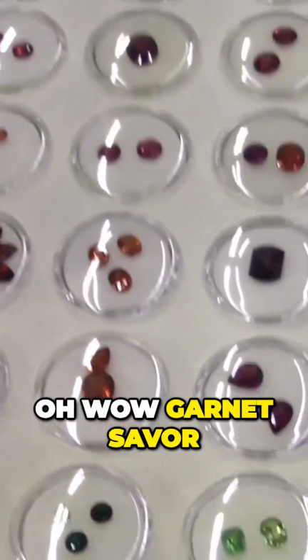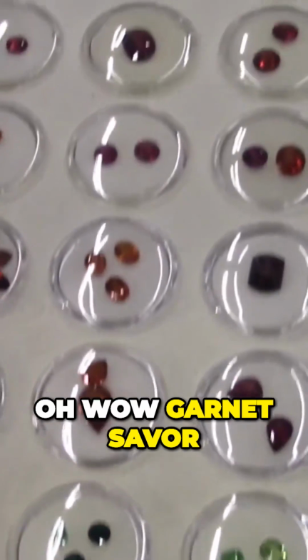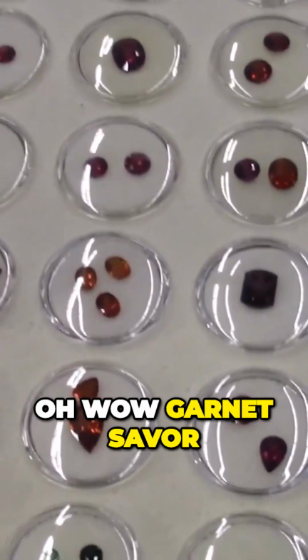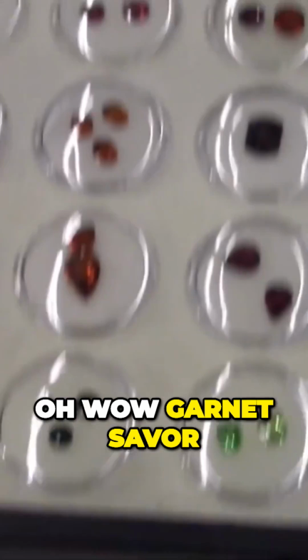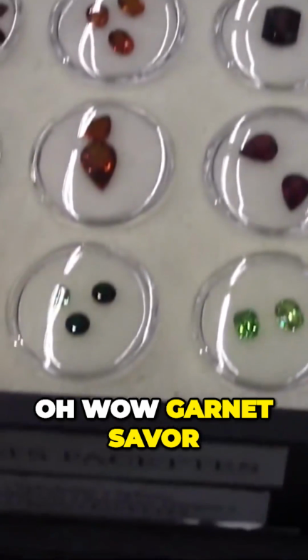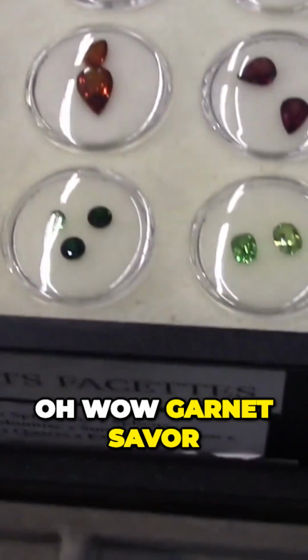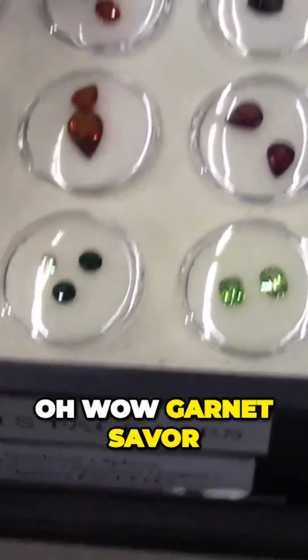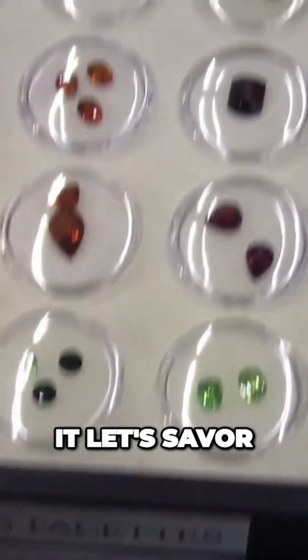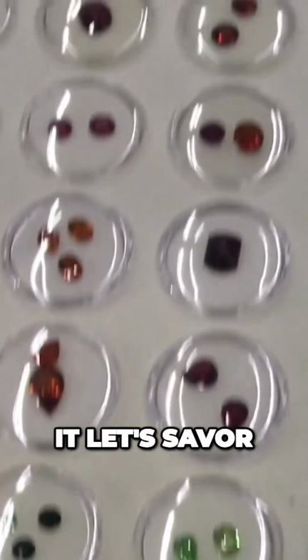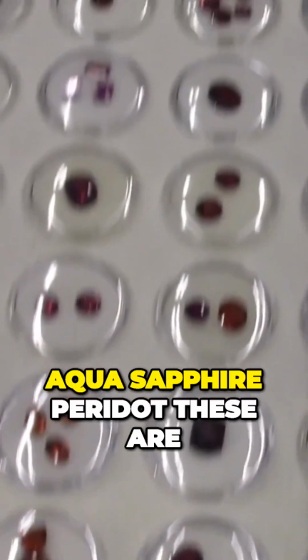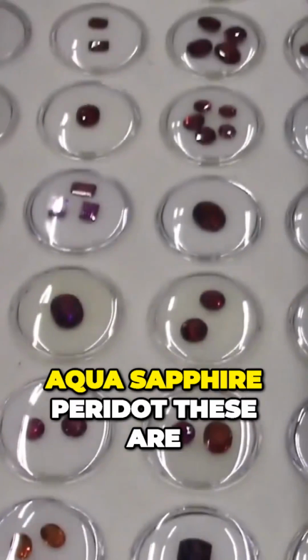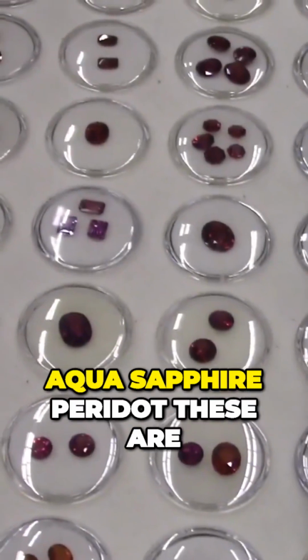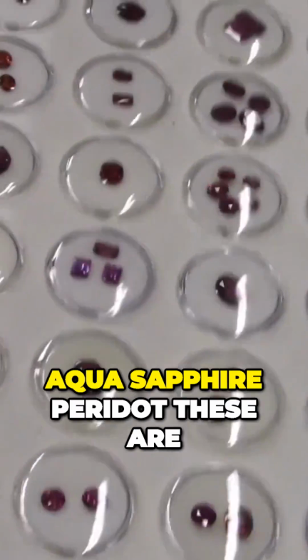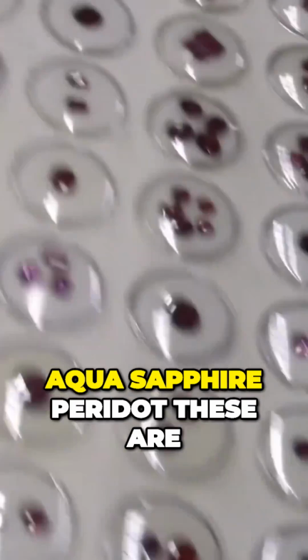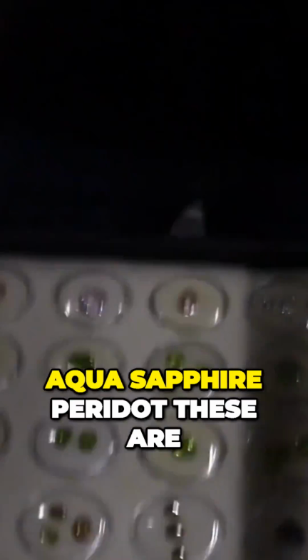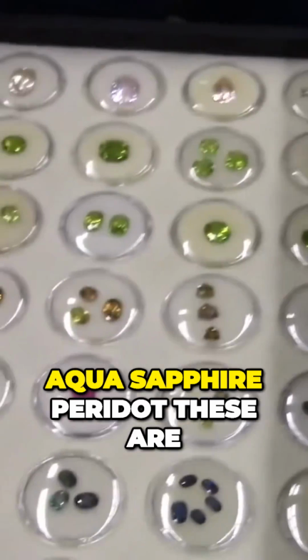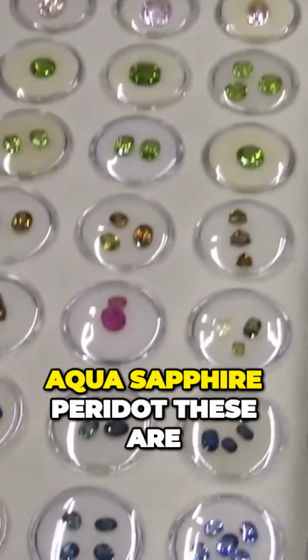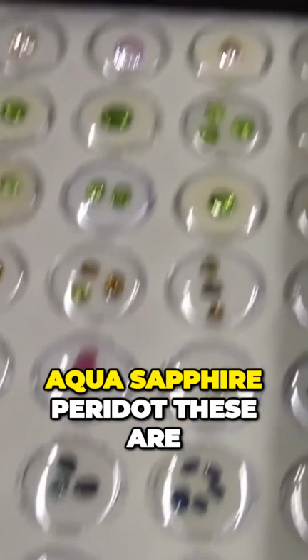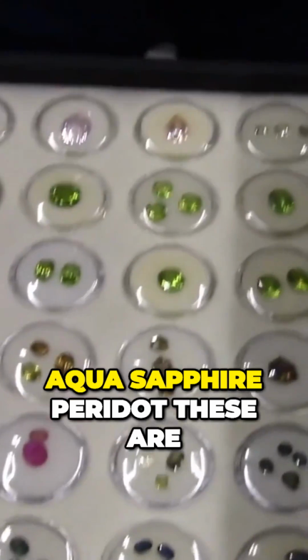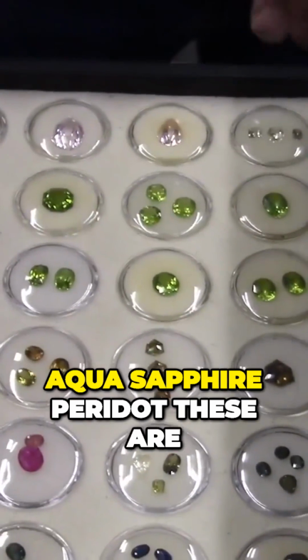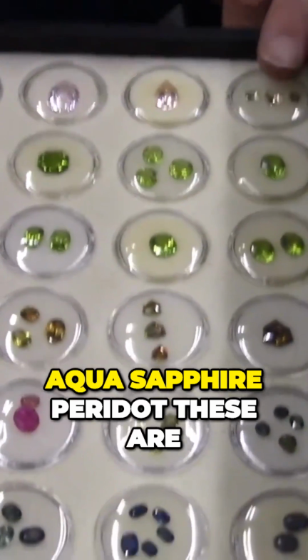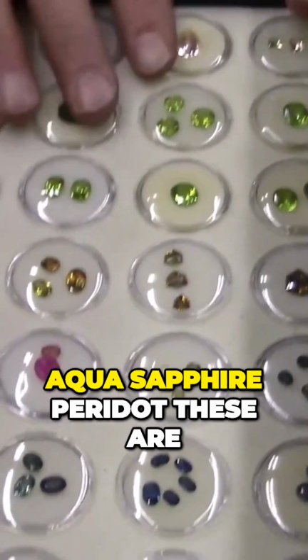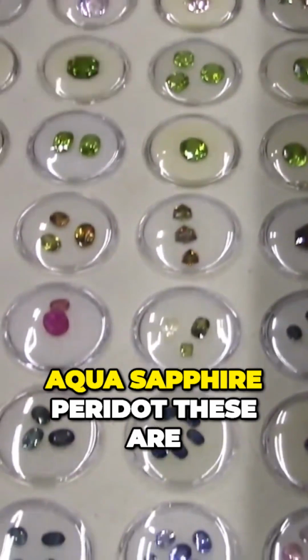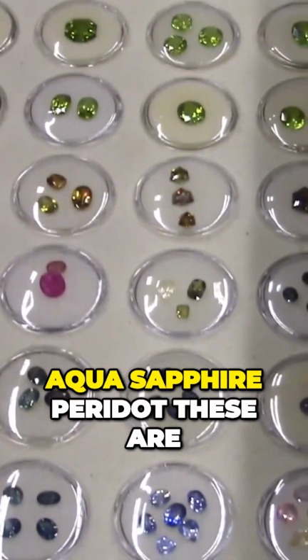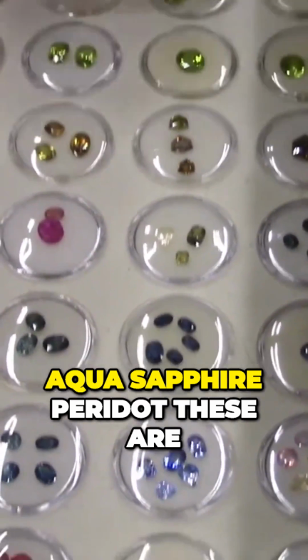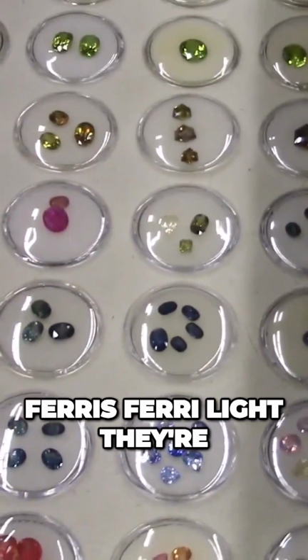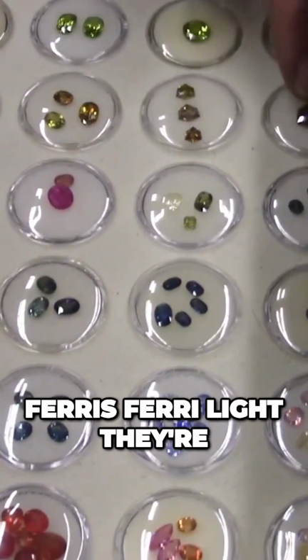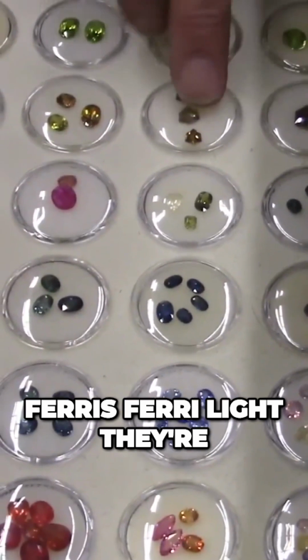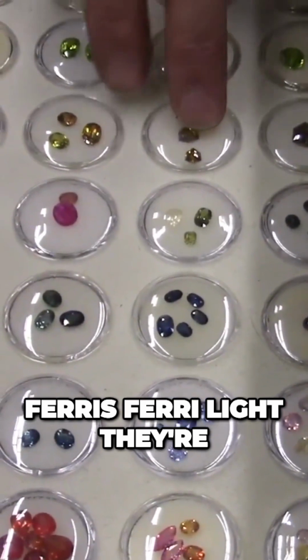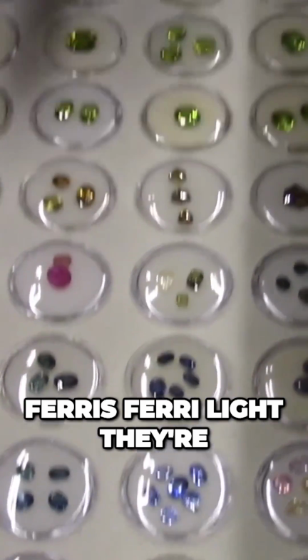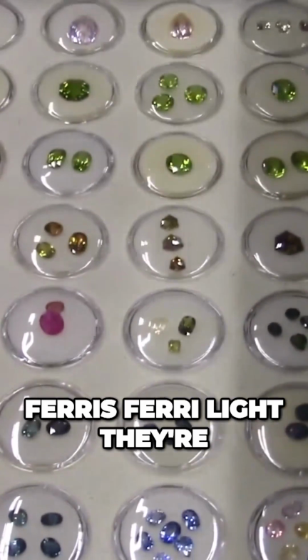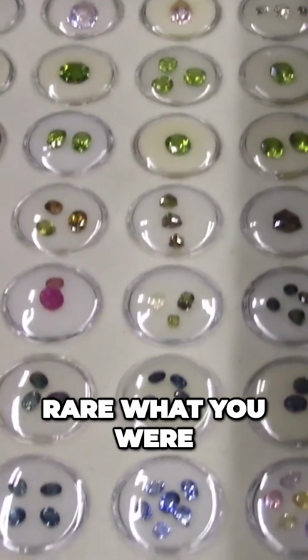Oh wow. Garnet, tsavorite. Sapphire, peridot. These are very light. They are rare.